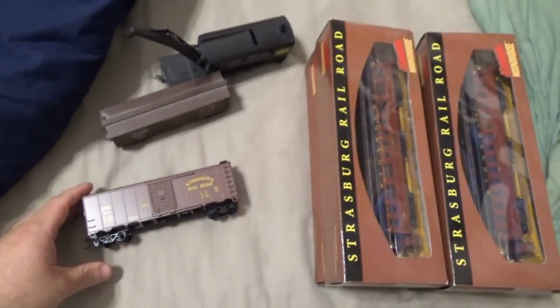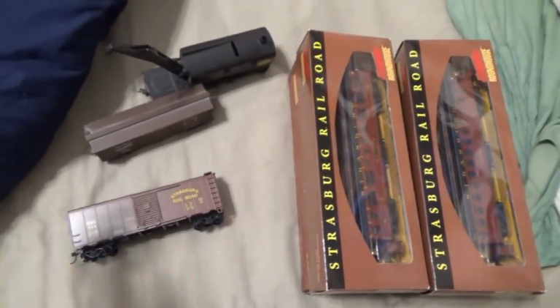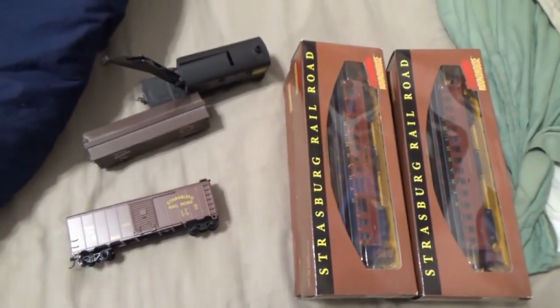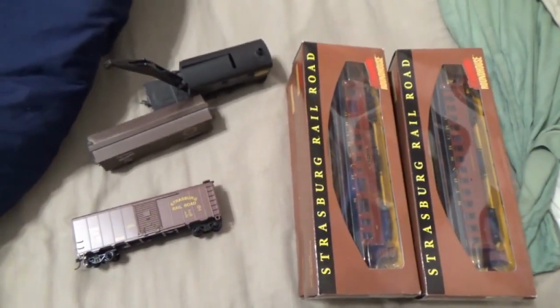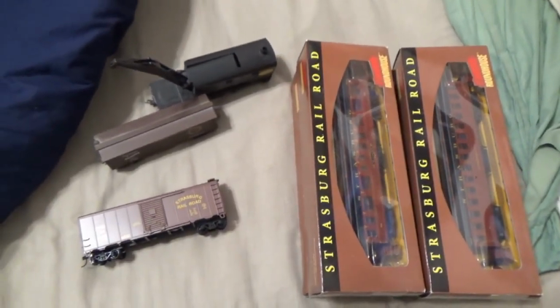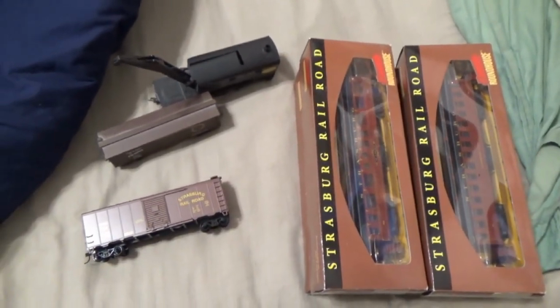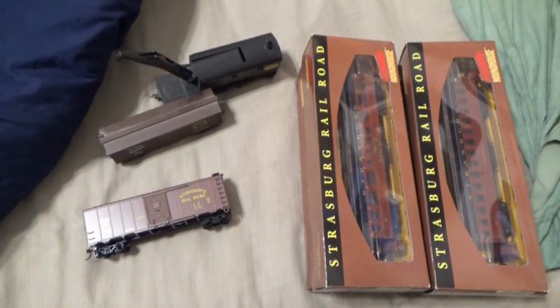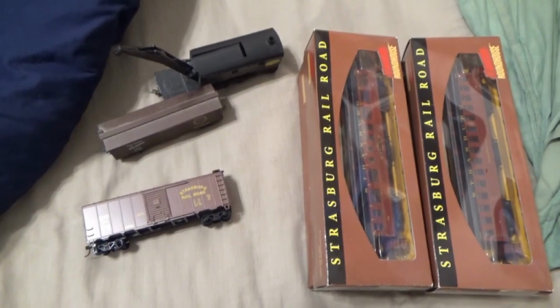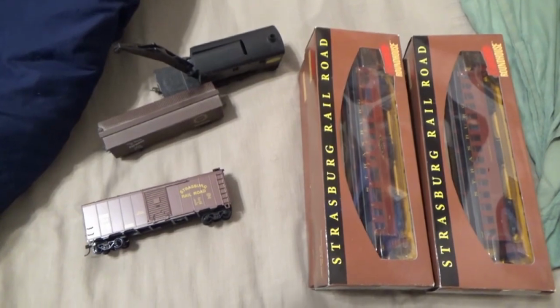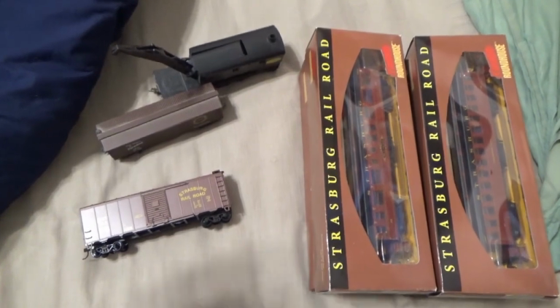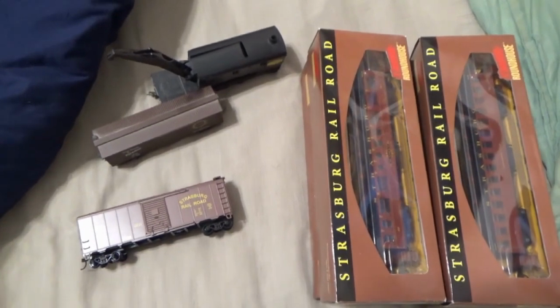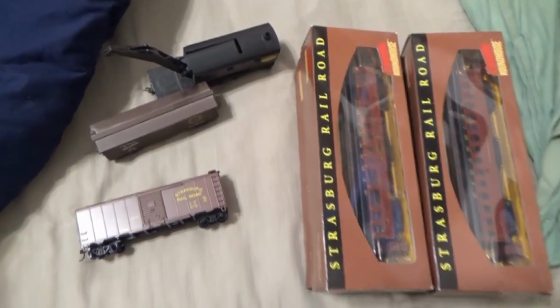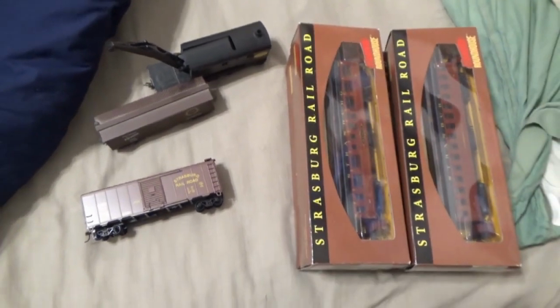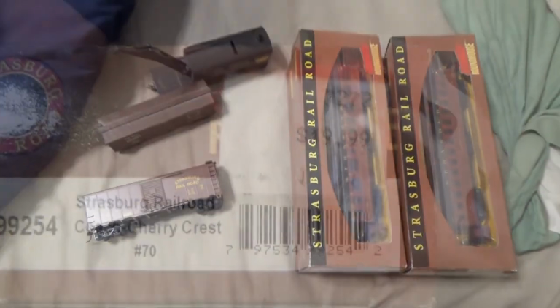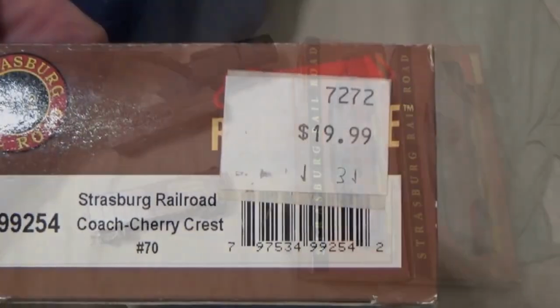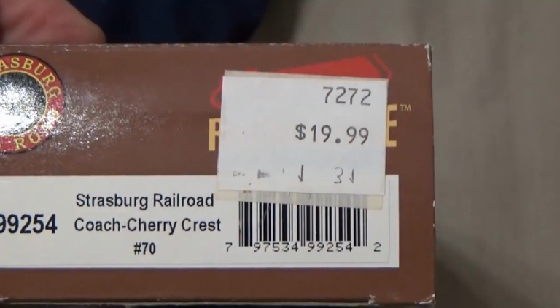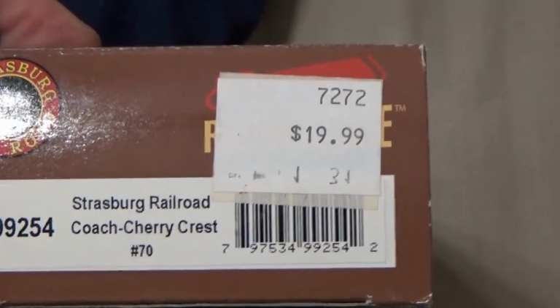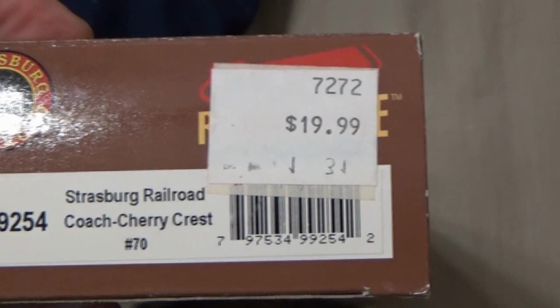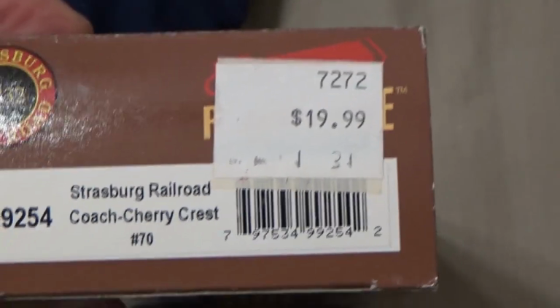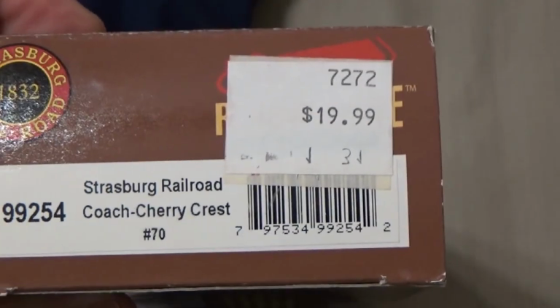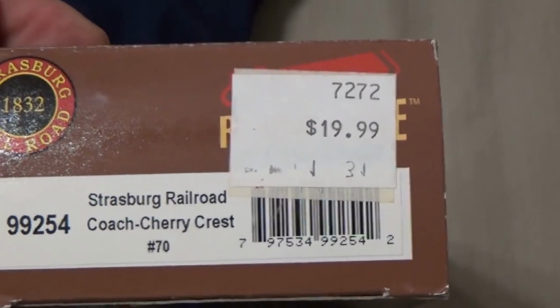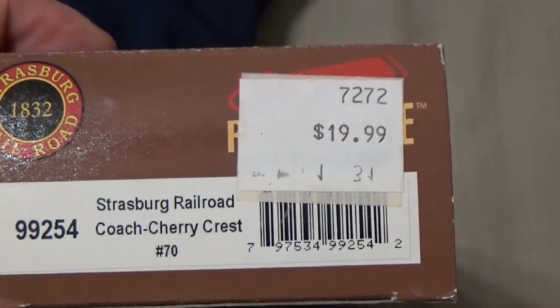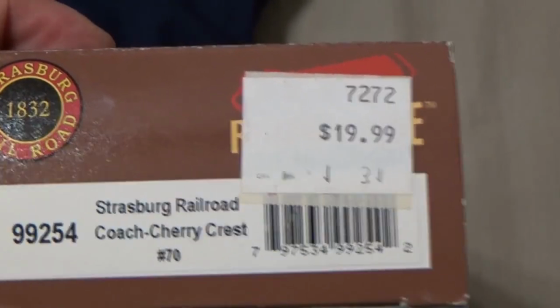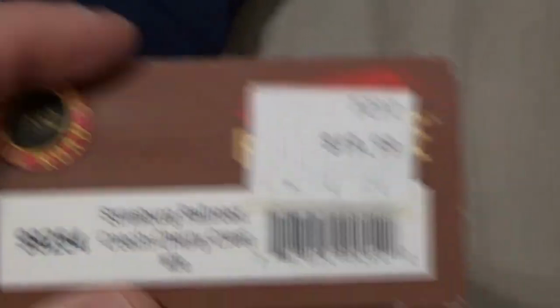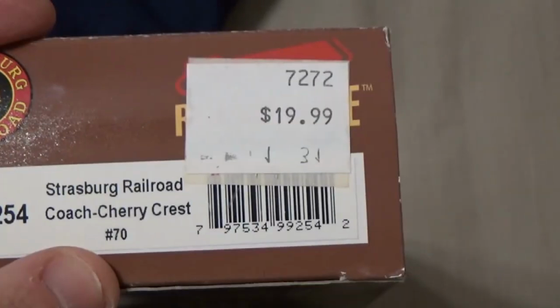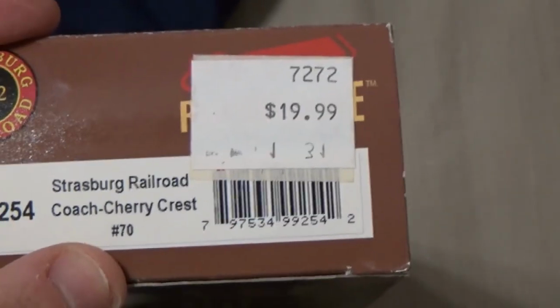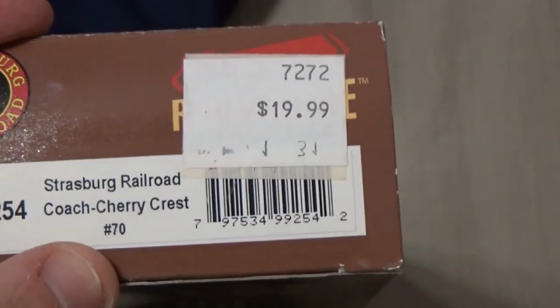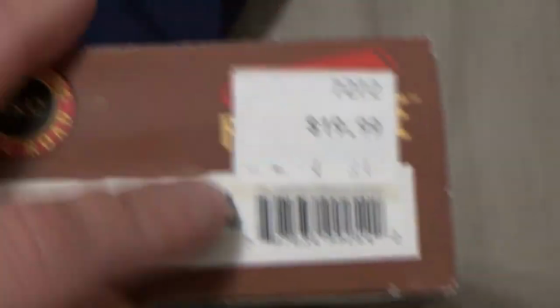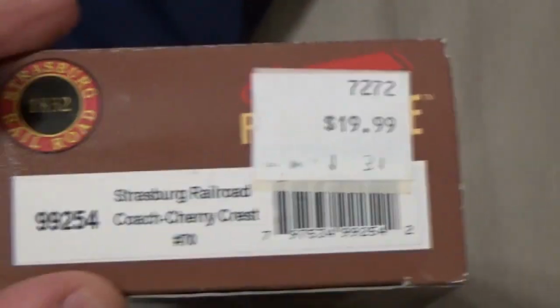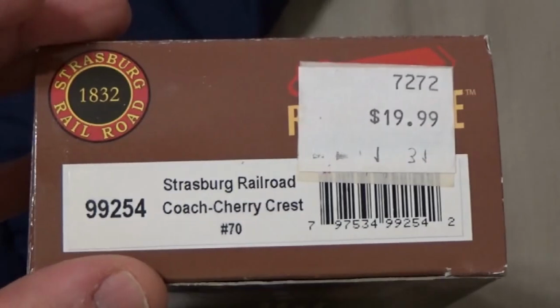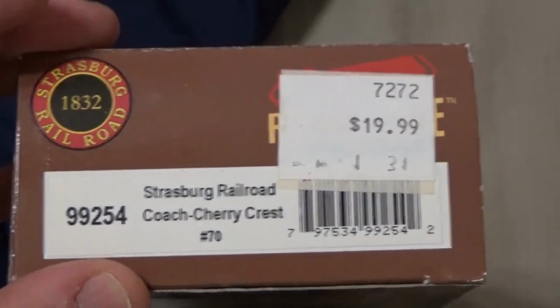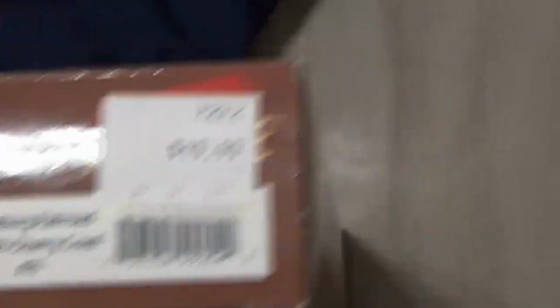This is my HL collection of cars from the Strasburg Railroad. I paid about $20 for these in 2009, so now they'll probably be about $30 if you can still get them.